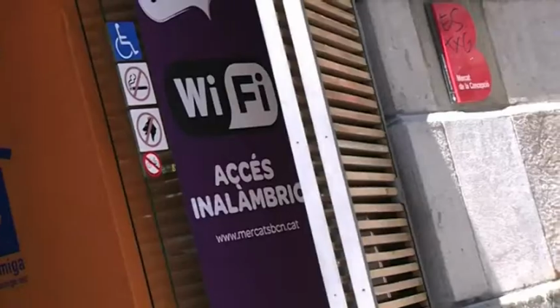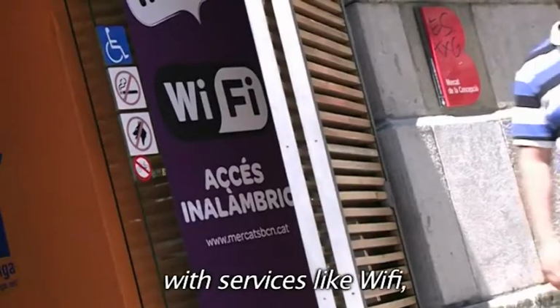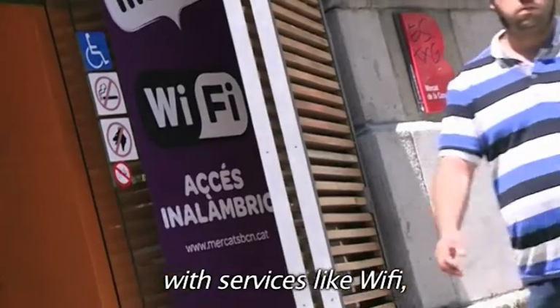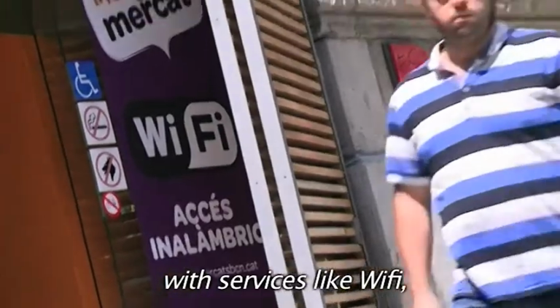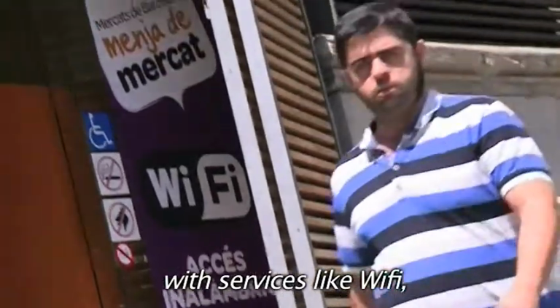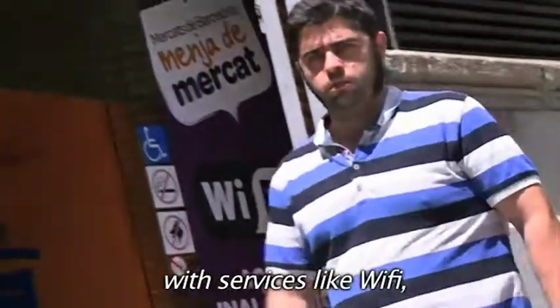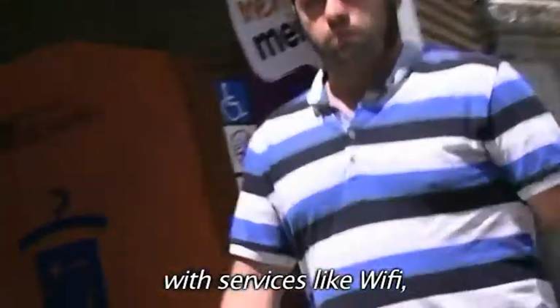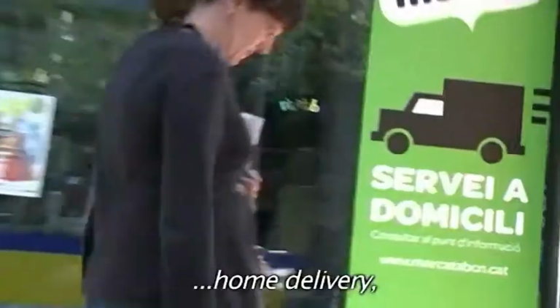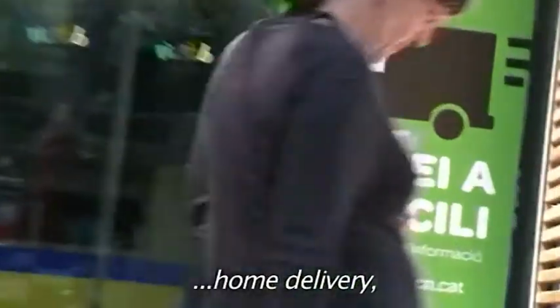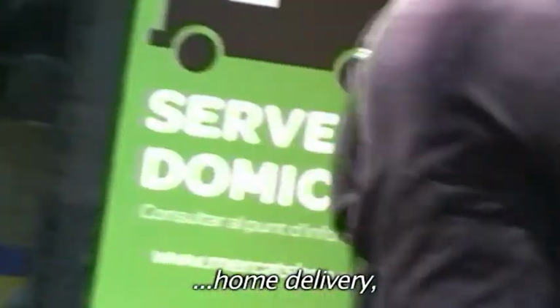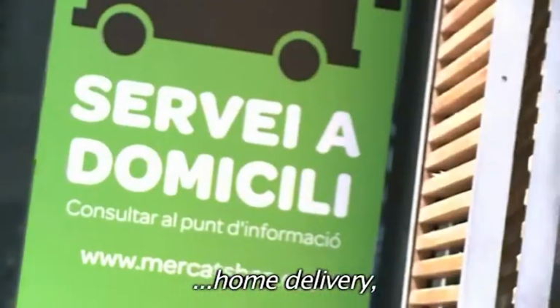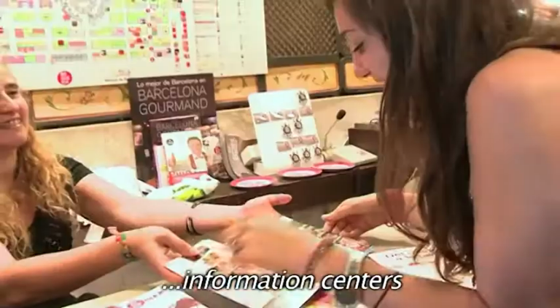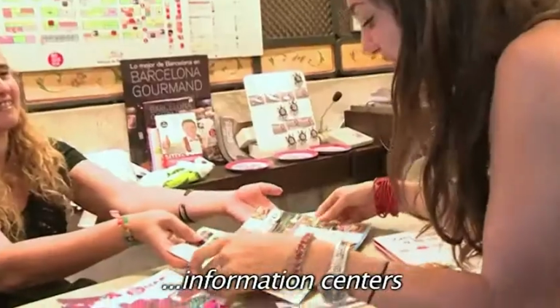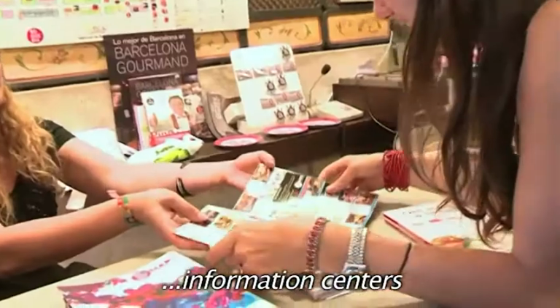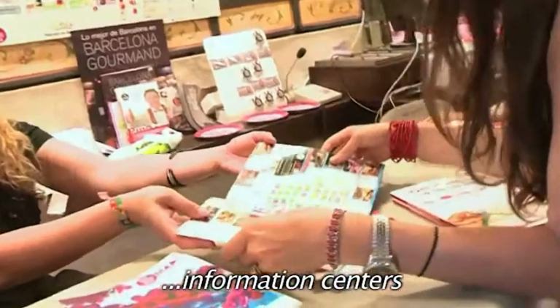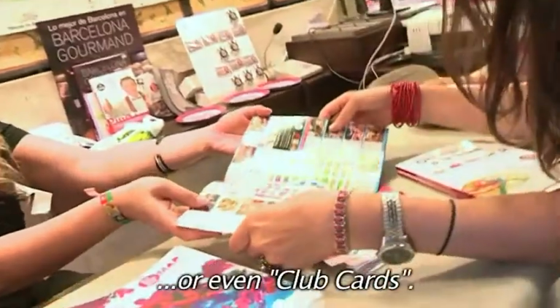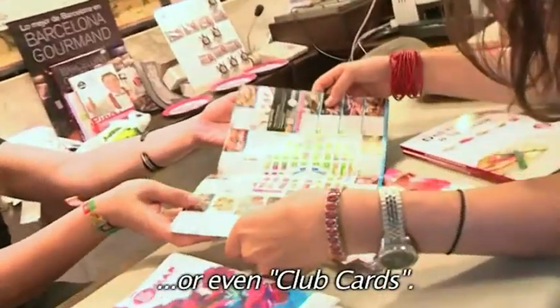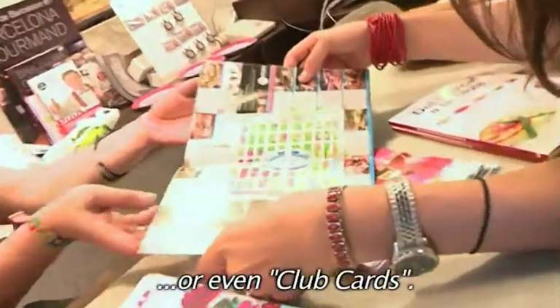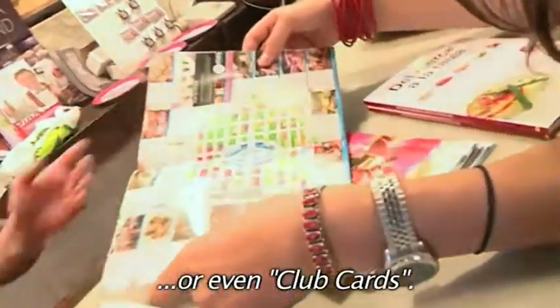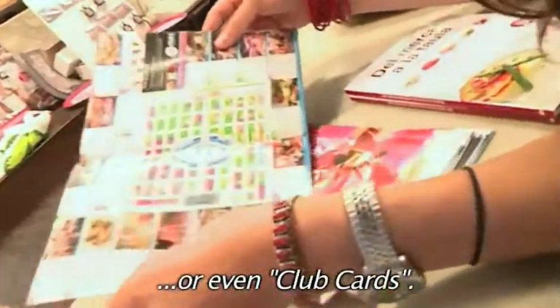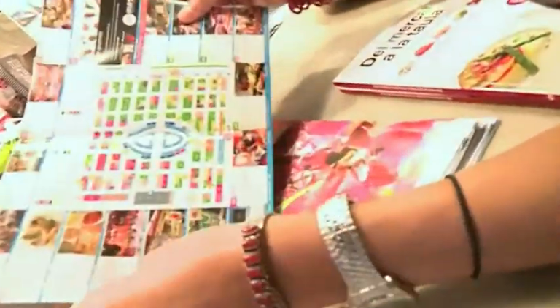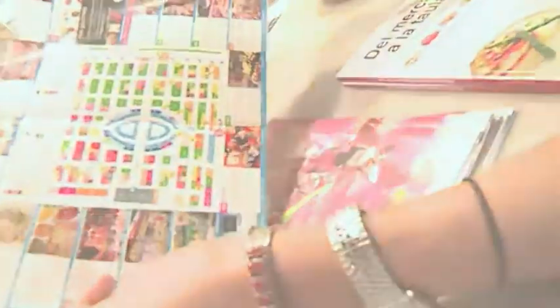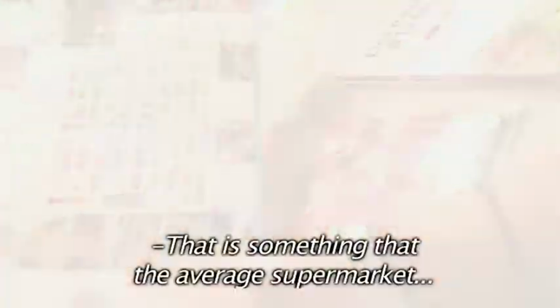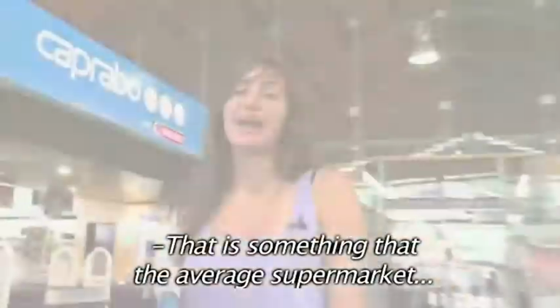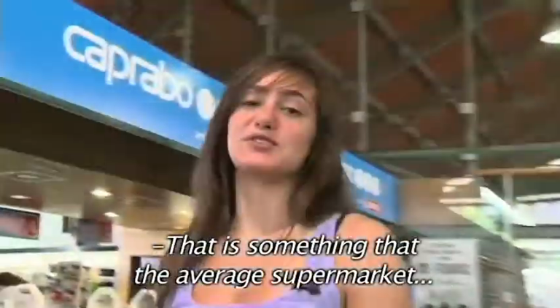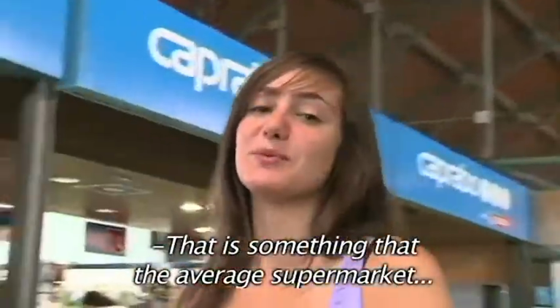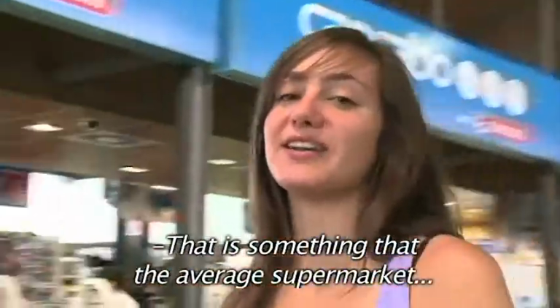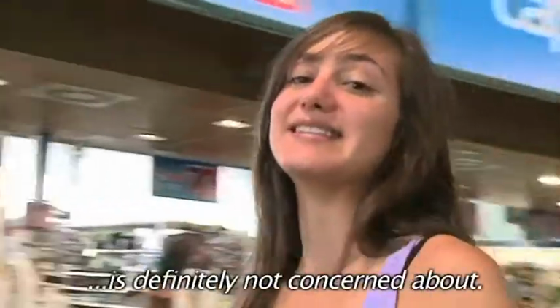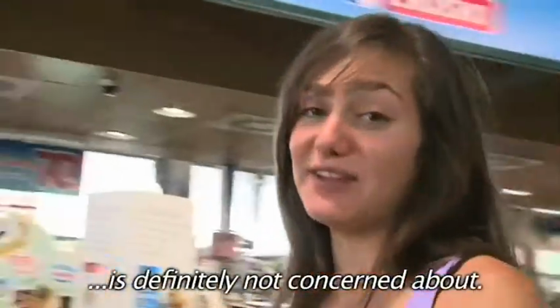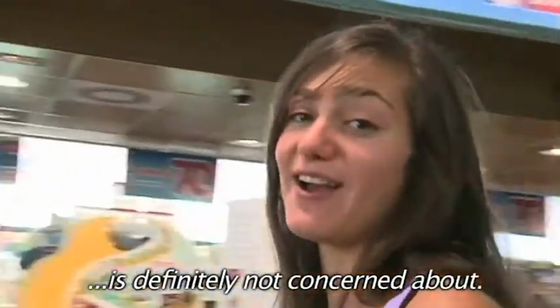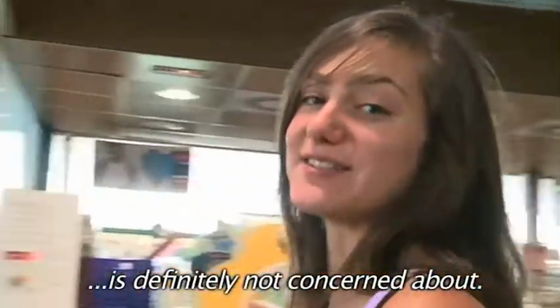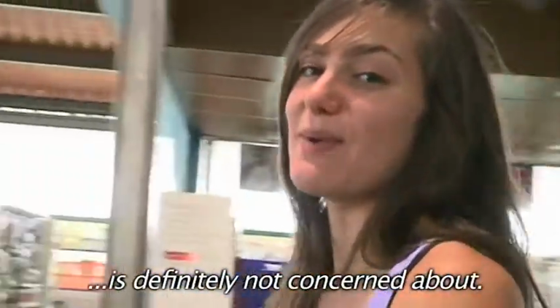With services like Wi-Fi, home delivery, information centers, or even club cards — that's something that the average supermarket is definitely not concerned about.